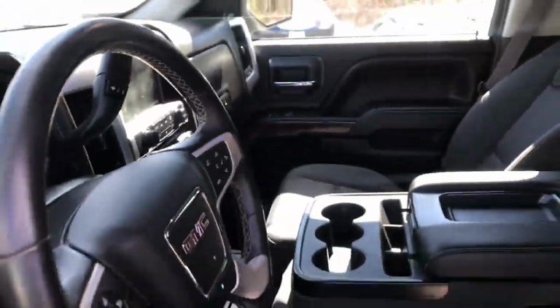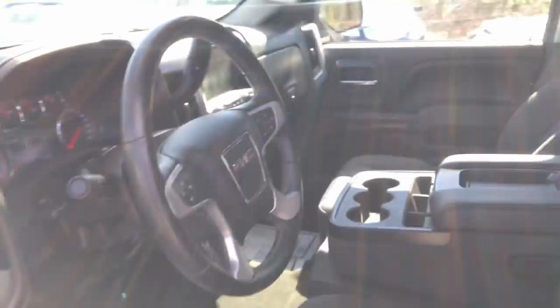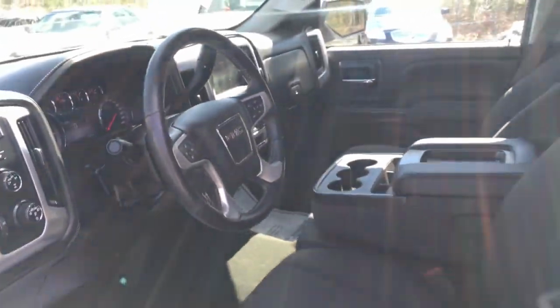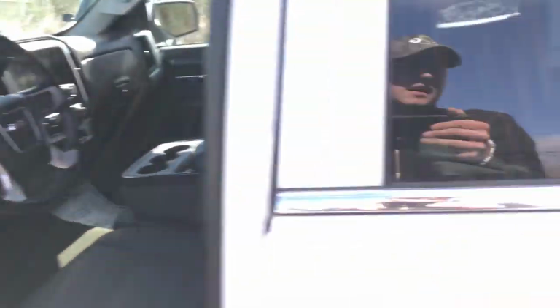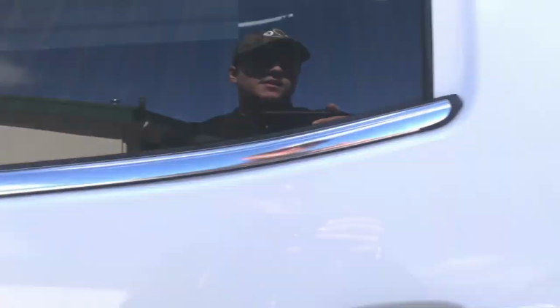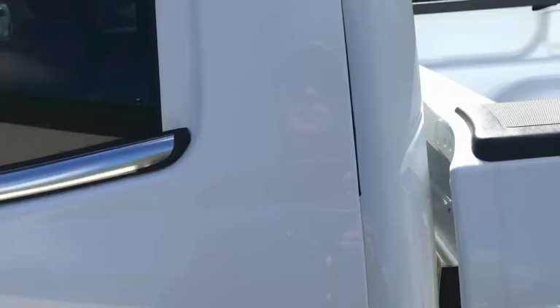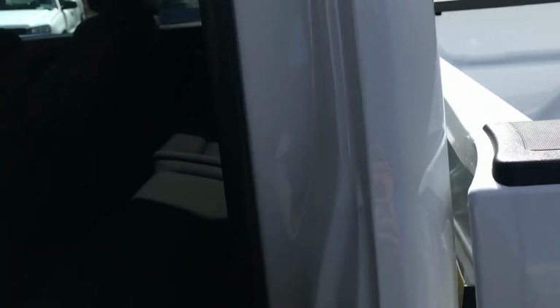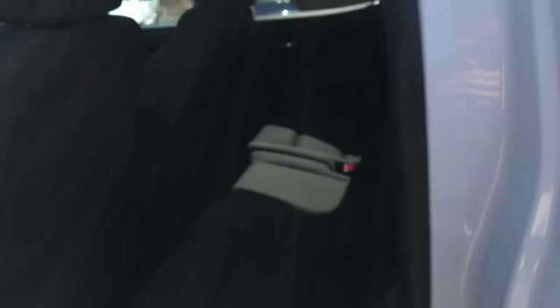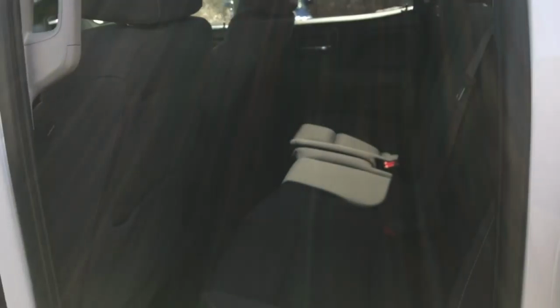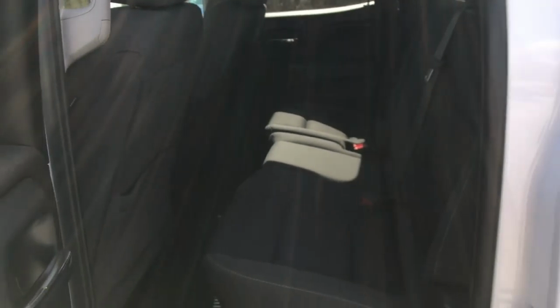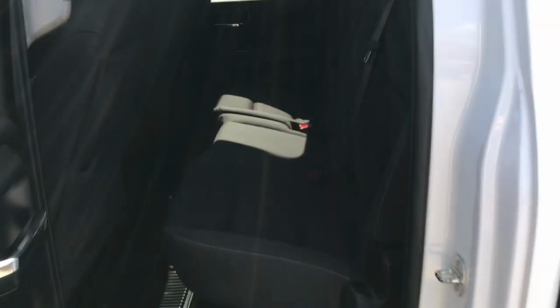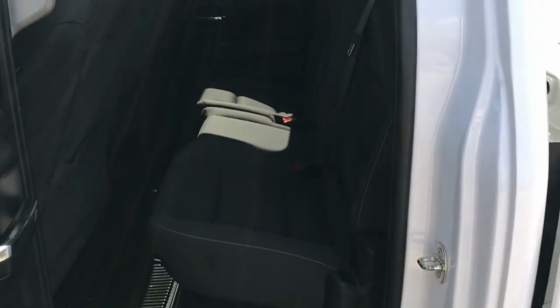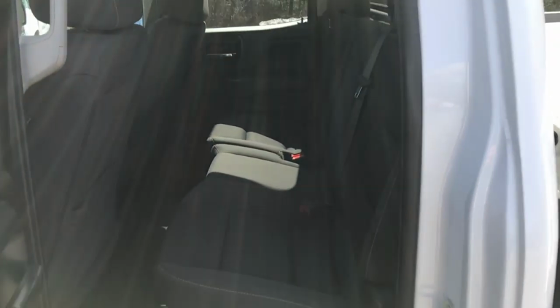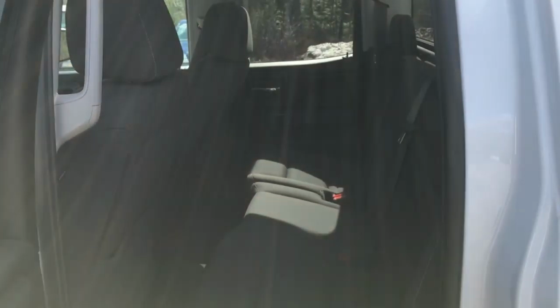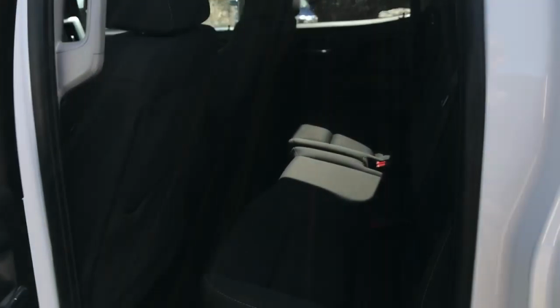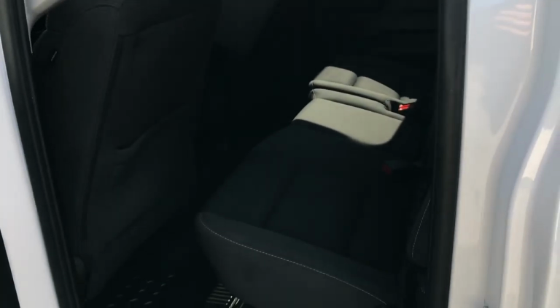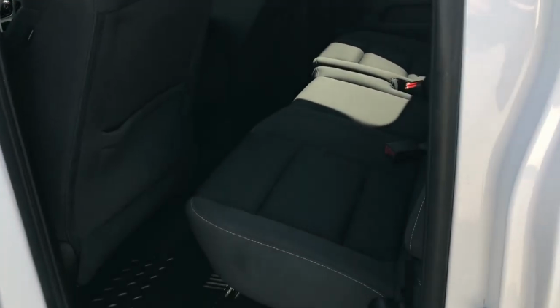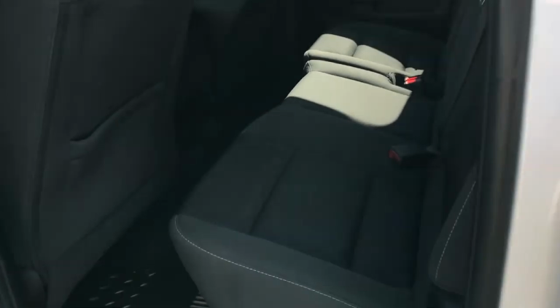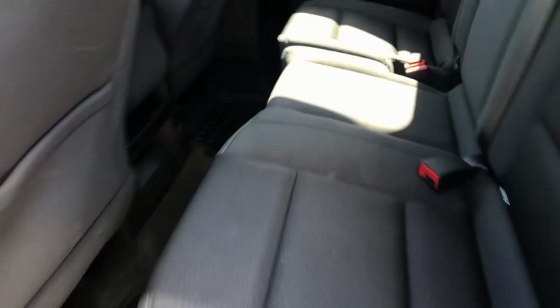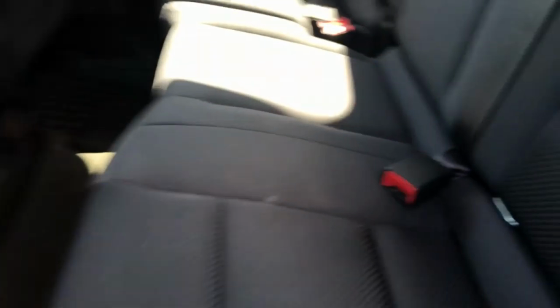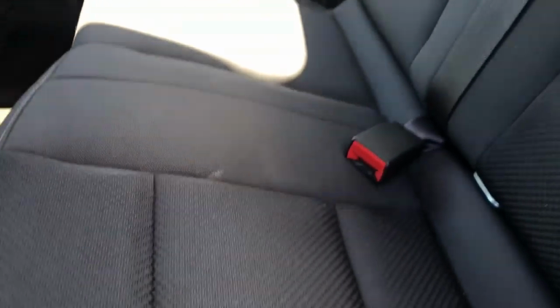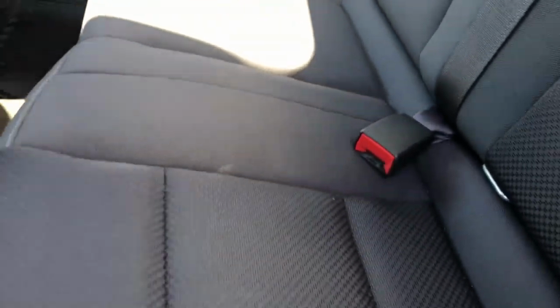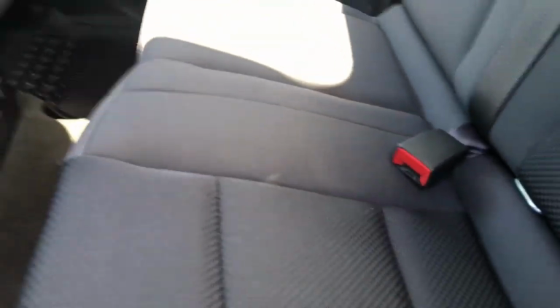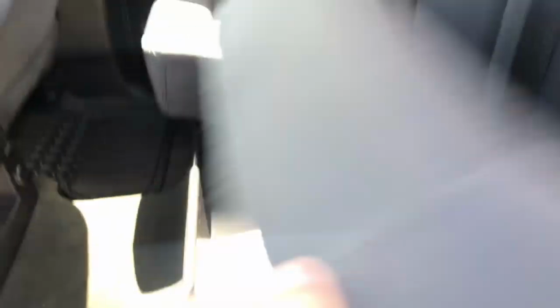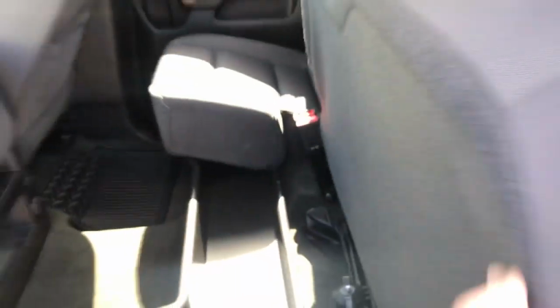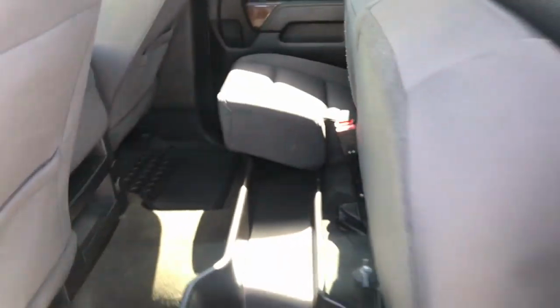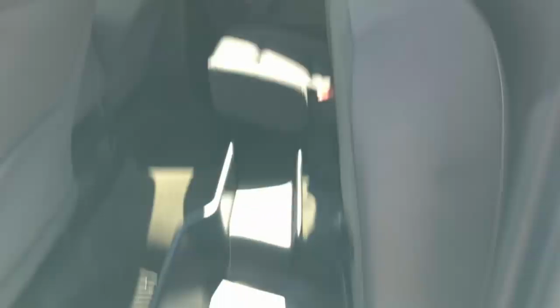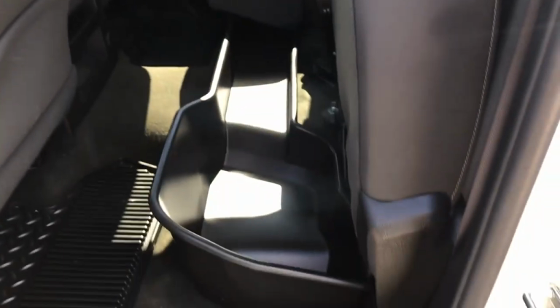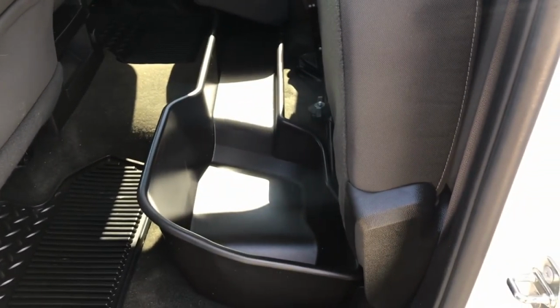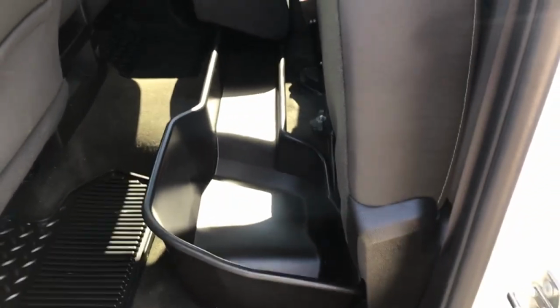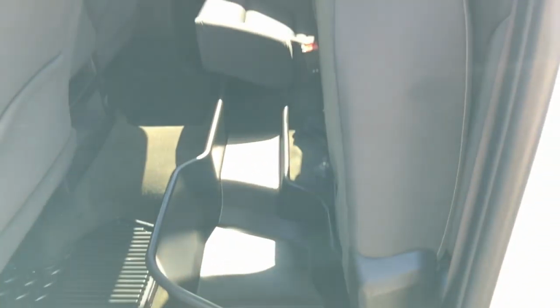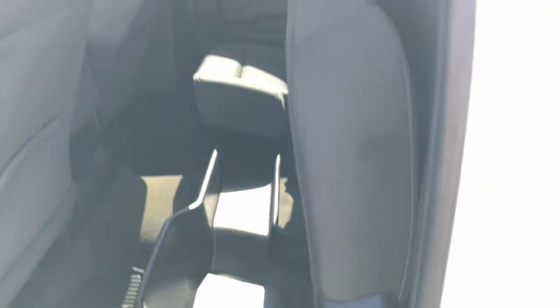Take a look at the back seat here. Plenty of leg room for your passengers and plenty of storage room. If you need a little more storage, flip that seat up and there is some storage underneath there as well.